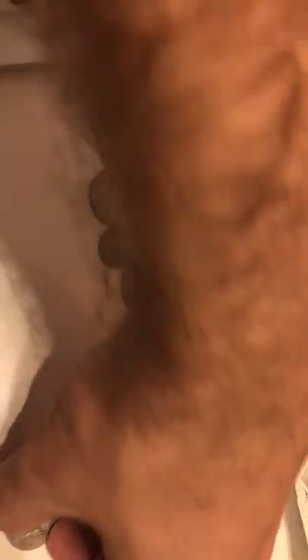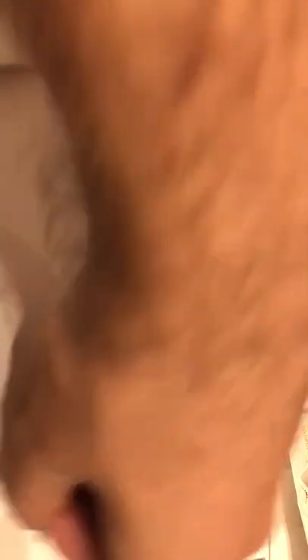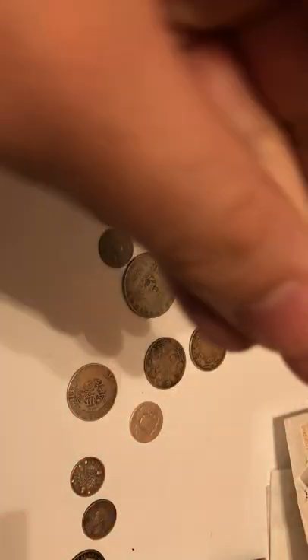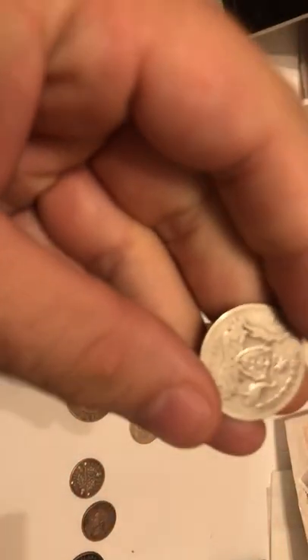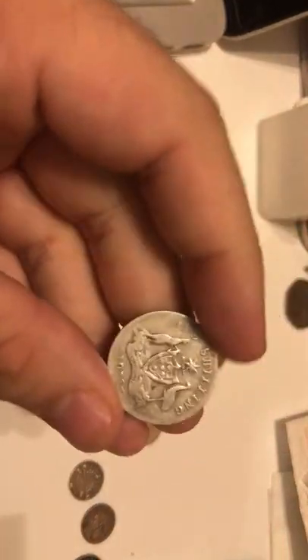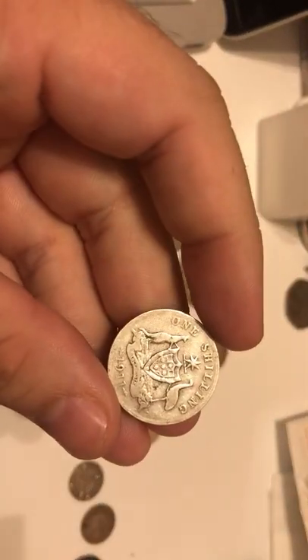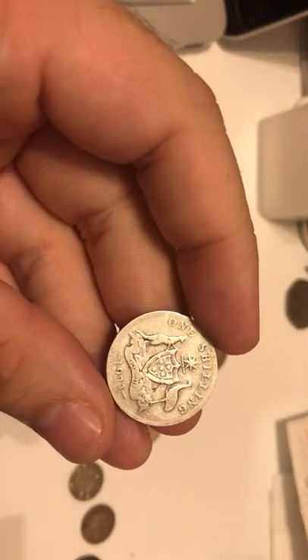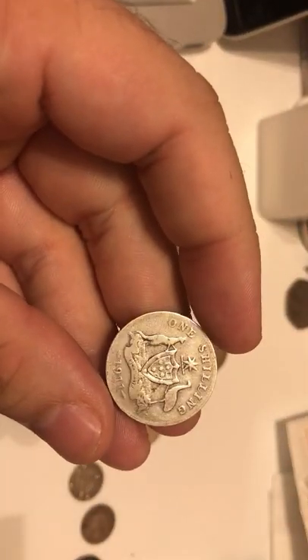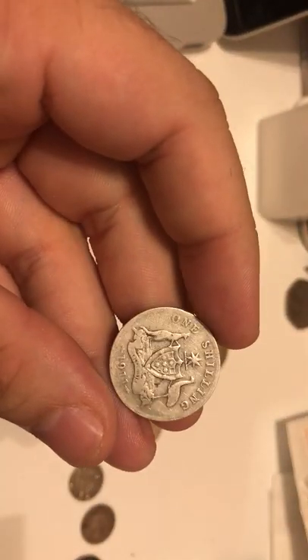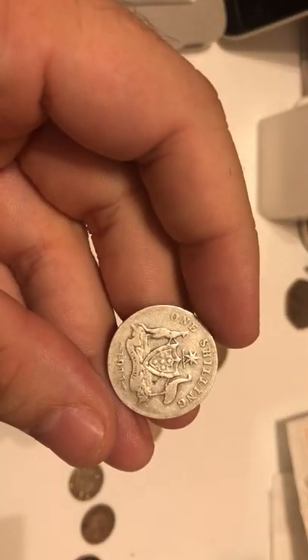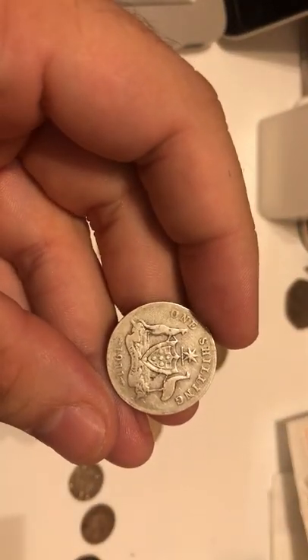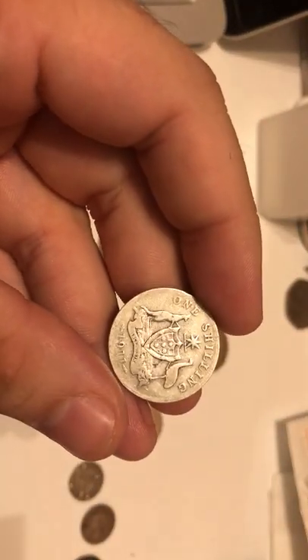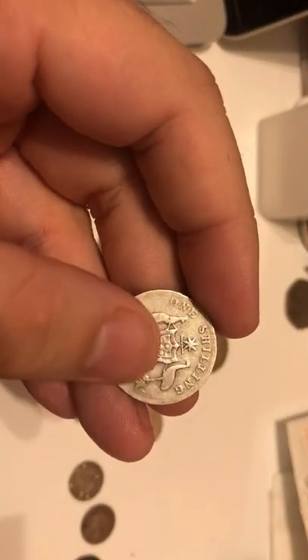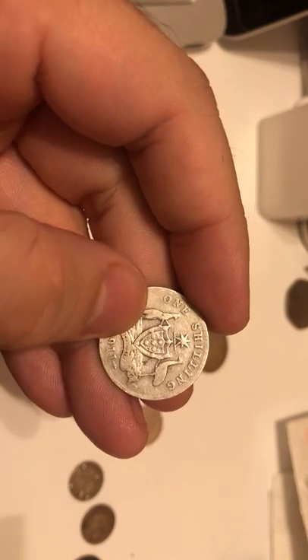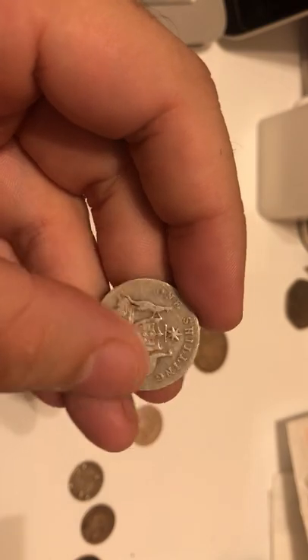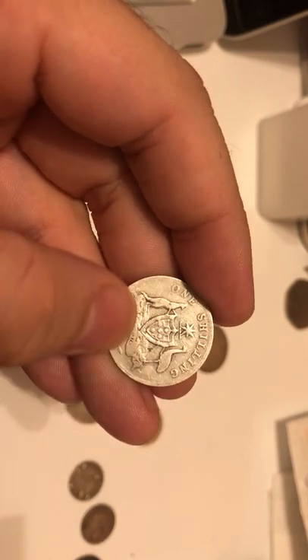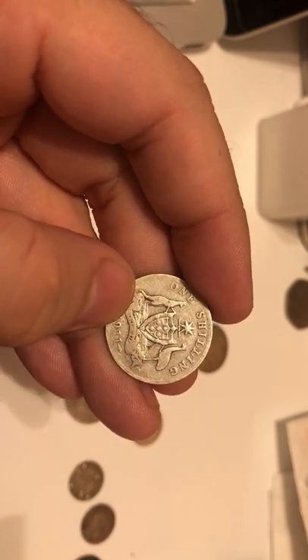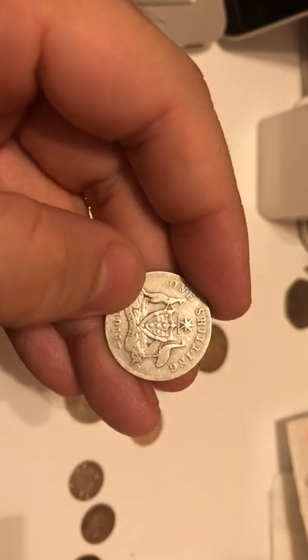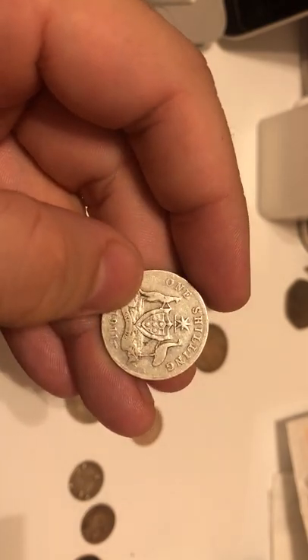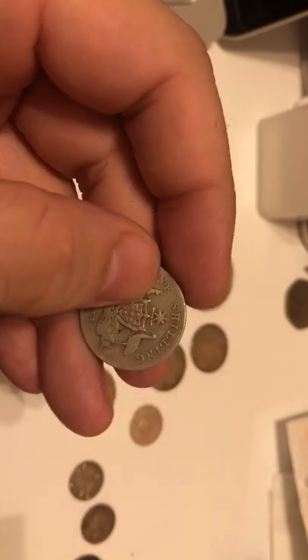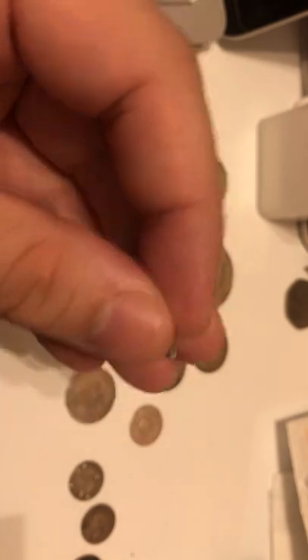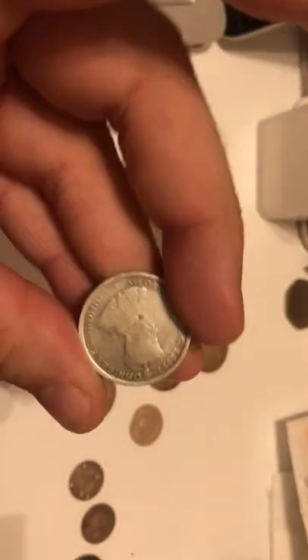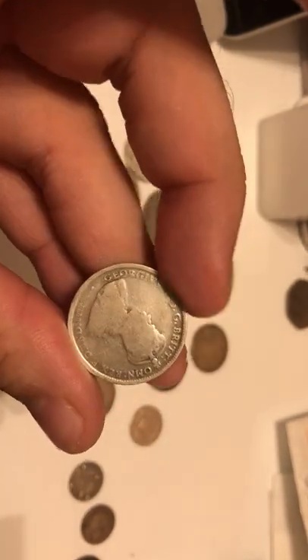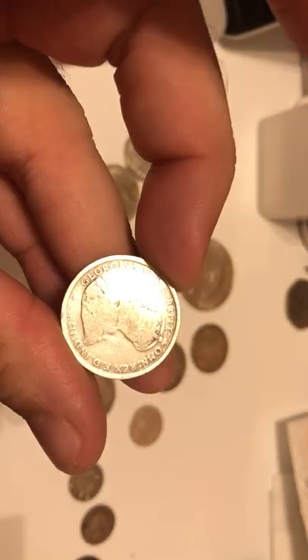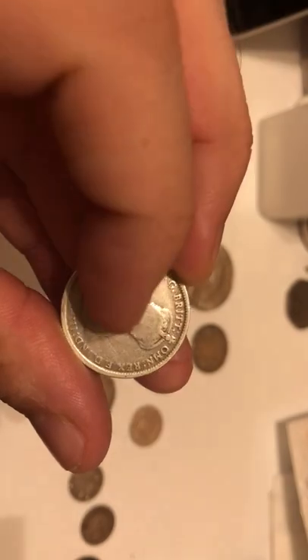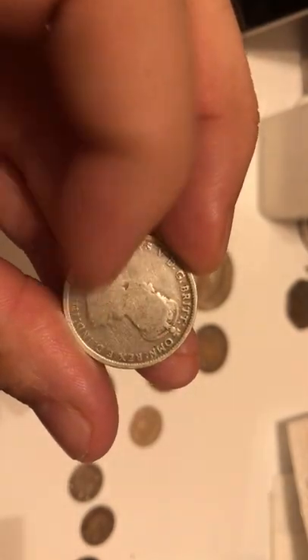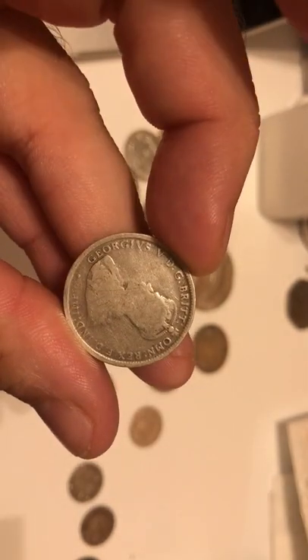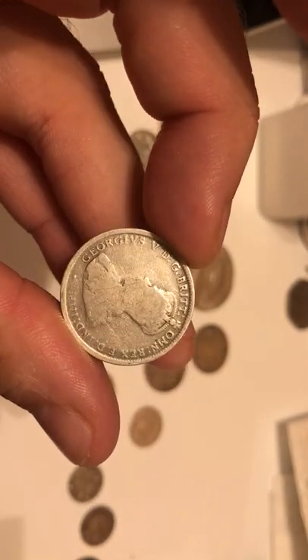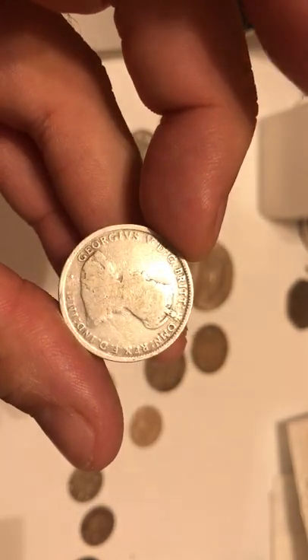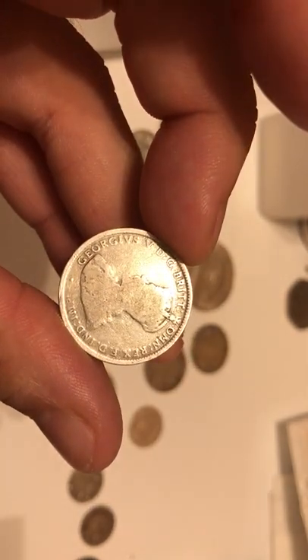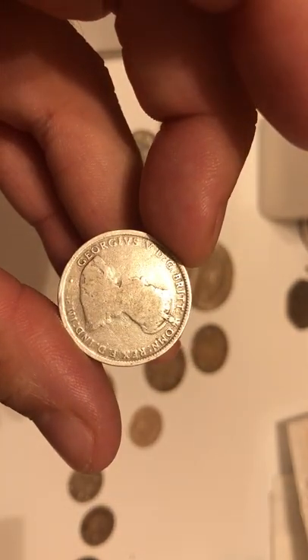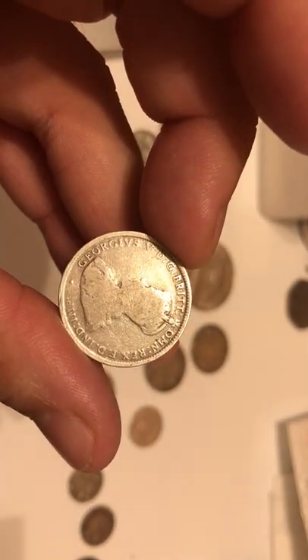This one is Australian and it's really nice. Thumbs up to Australia for making this — what a nice crest. It looks fantastic in silver. One shilling, though this side is a bit loved.